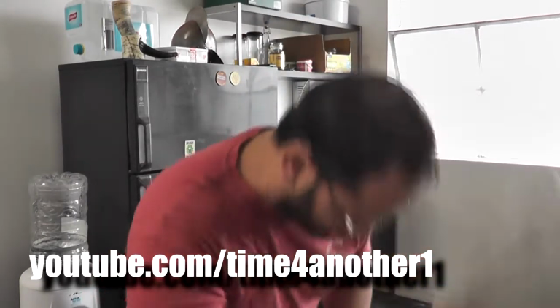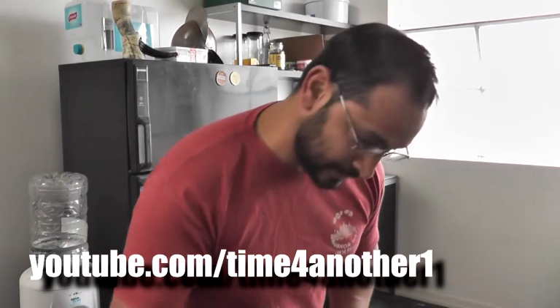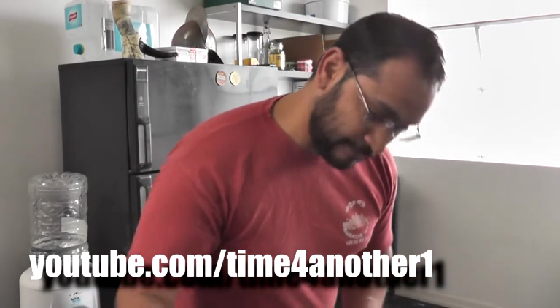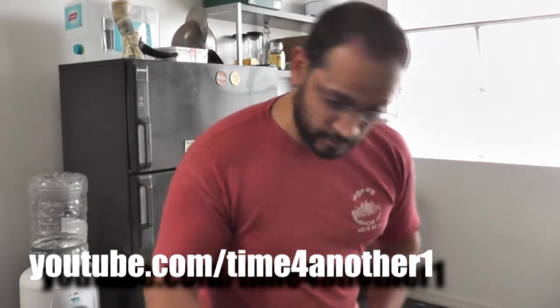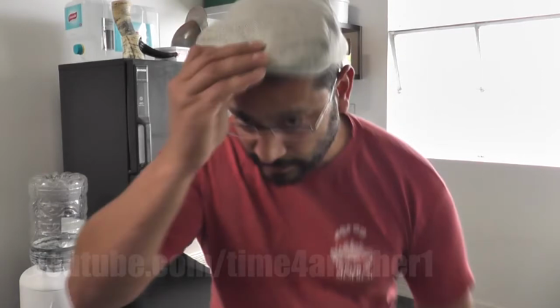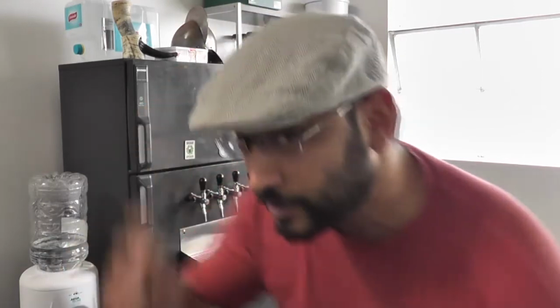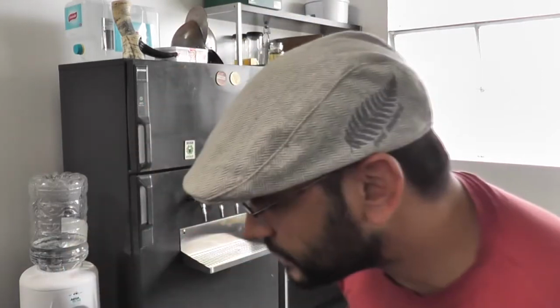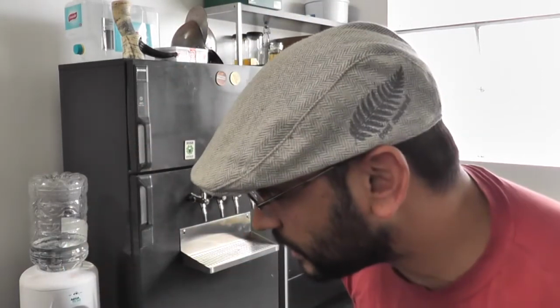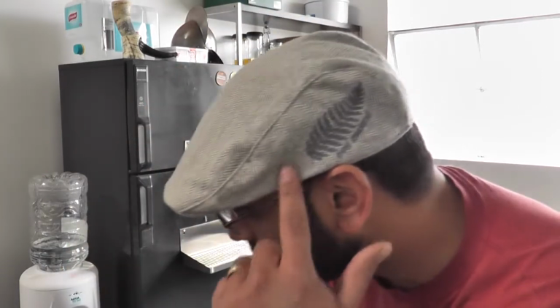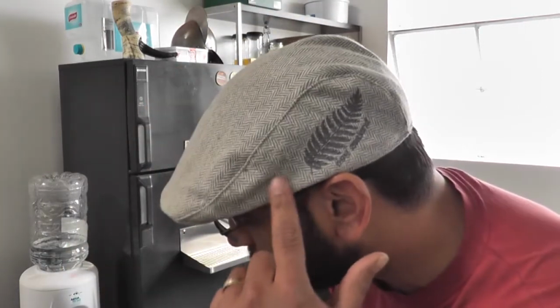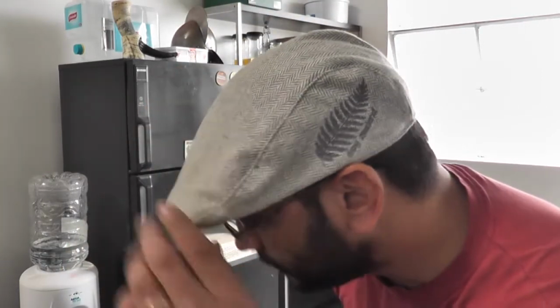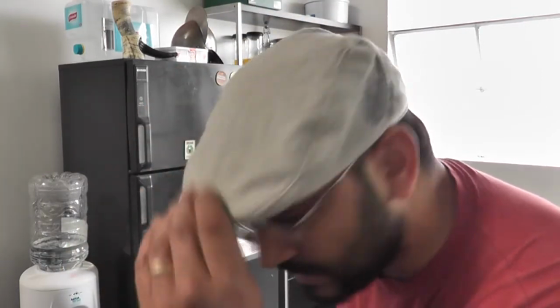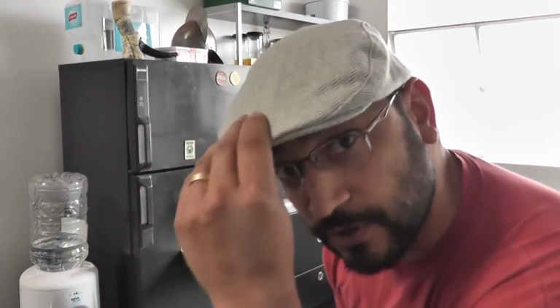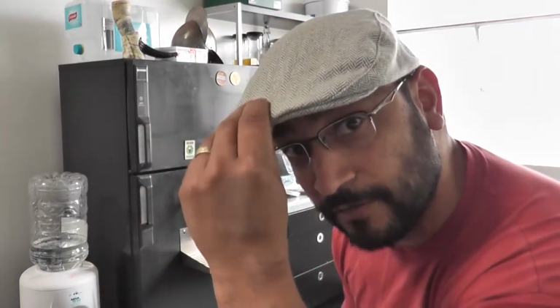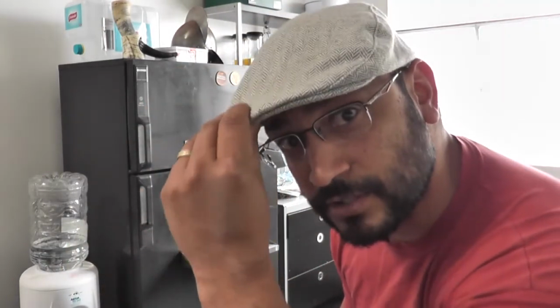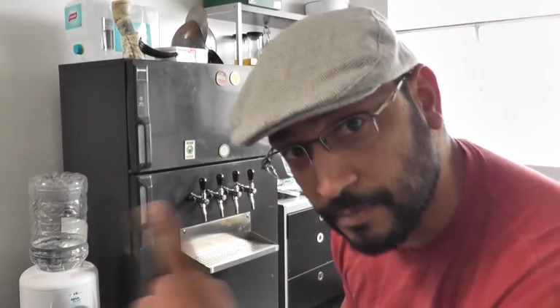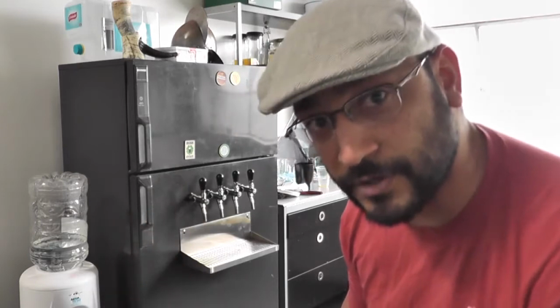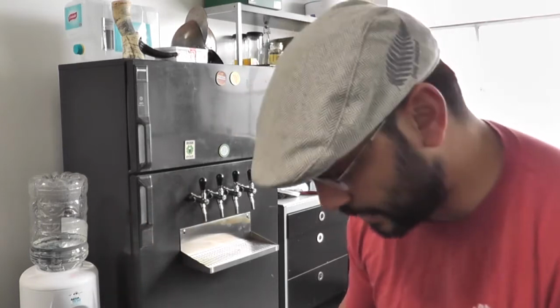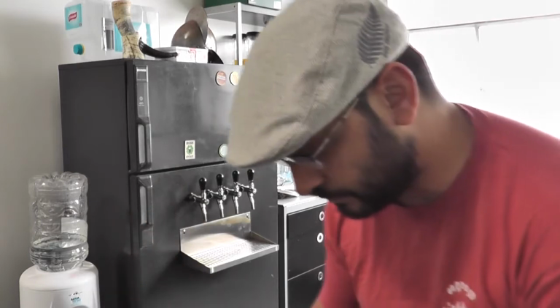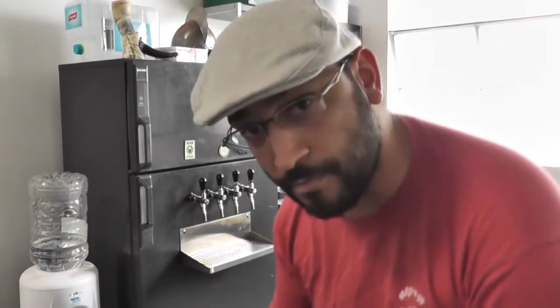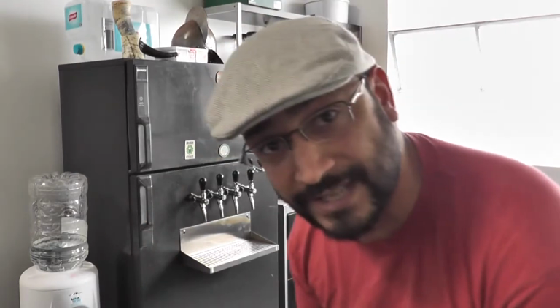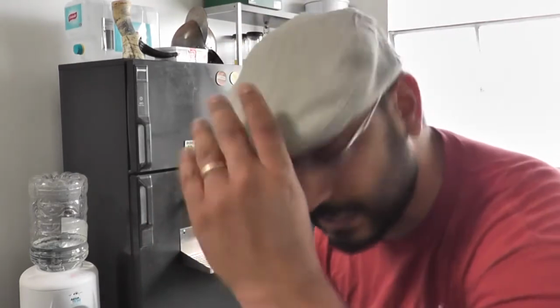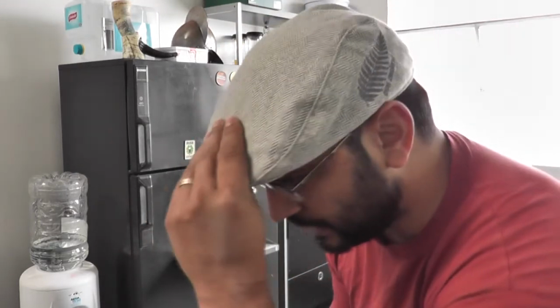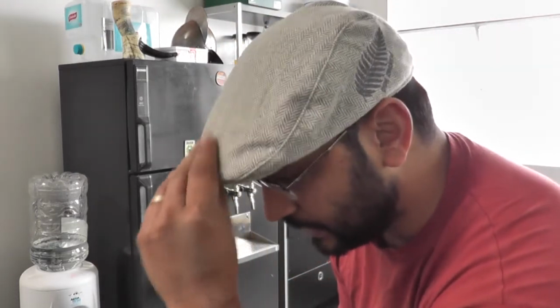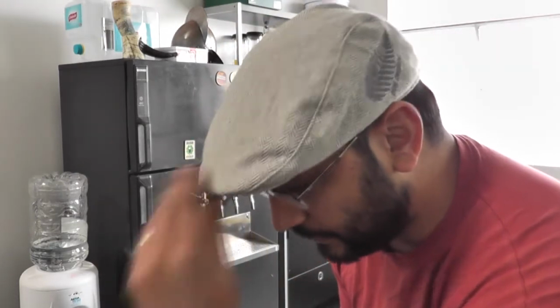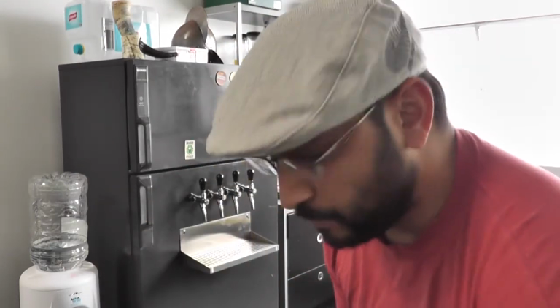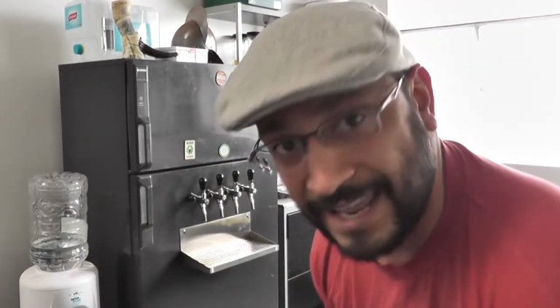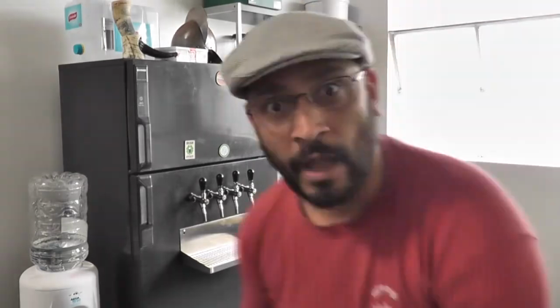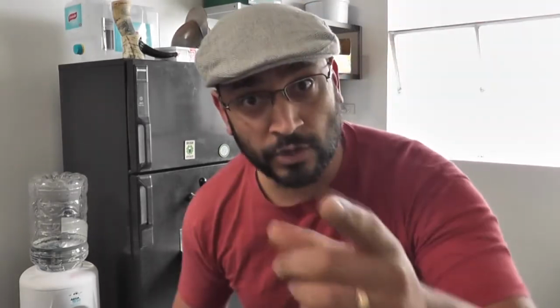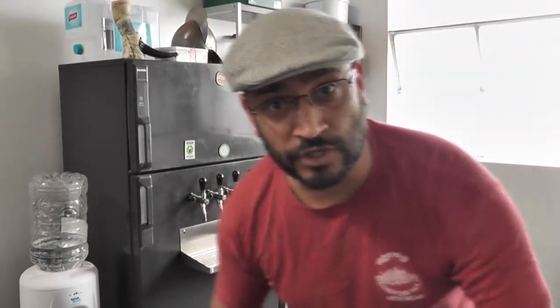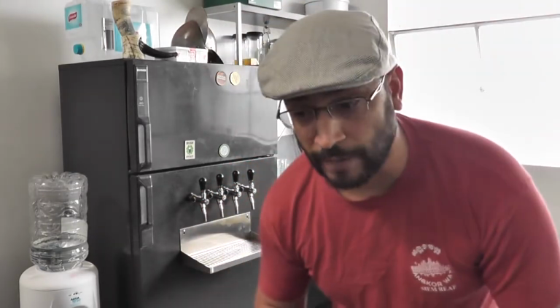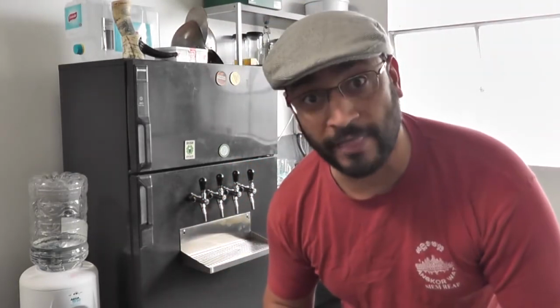I'm wearing my New Zealand cap today - has it got the fern on it? There we go. Hey Paul, this hat's for you mate - I've got lots of them. But the first episode of Homebrew Wednesday is a New Zealand hat episode. I really enjoy watching your channel. Time for another one.